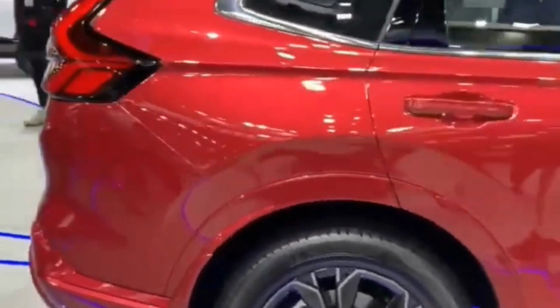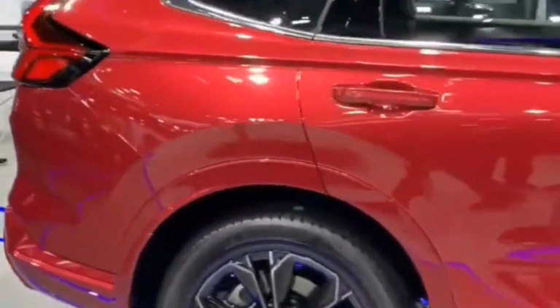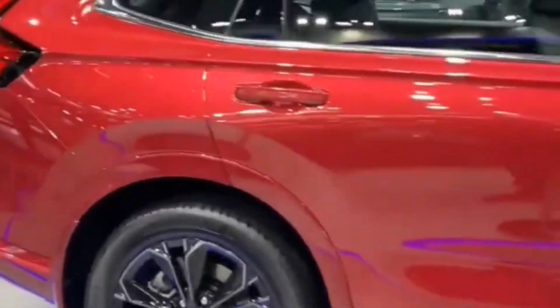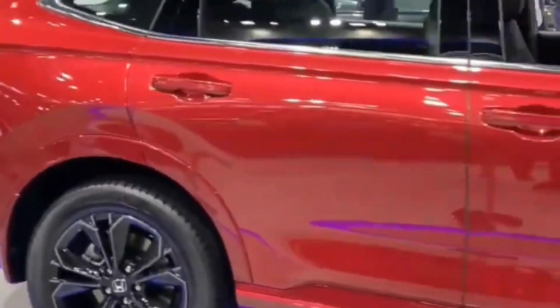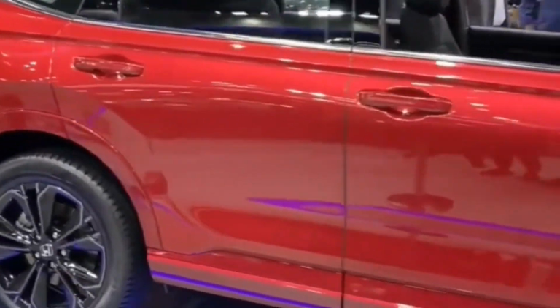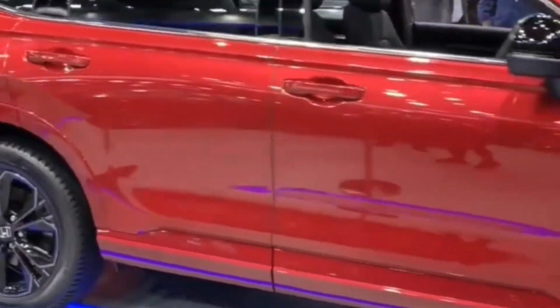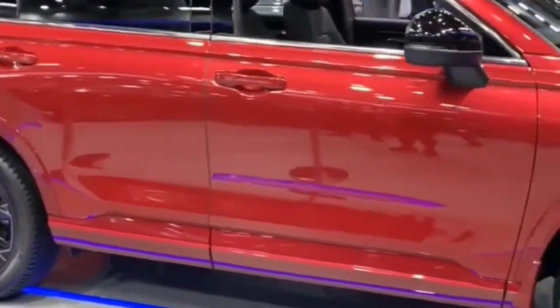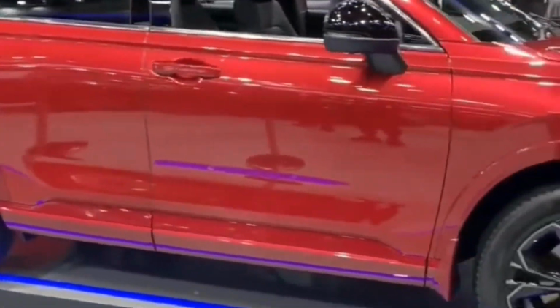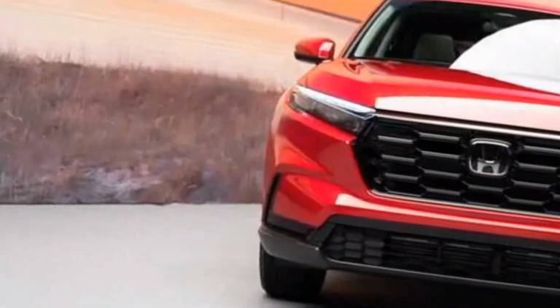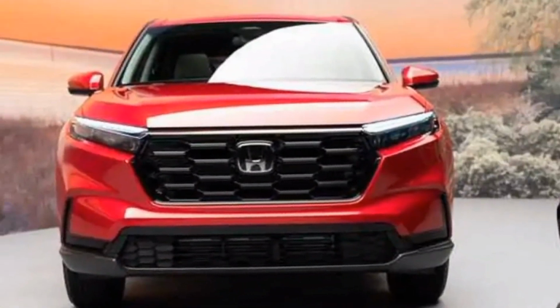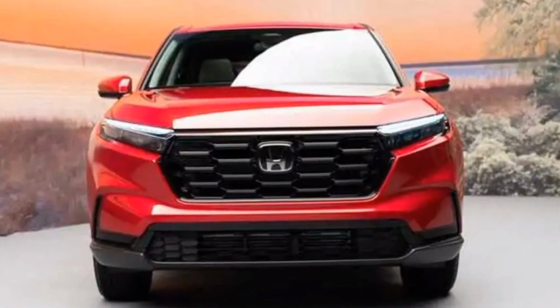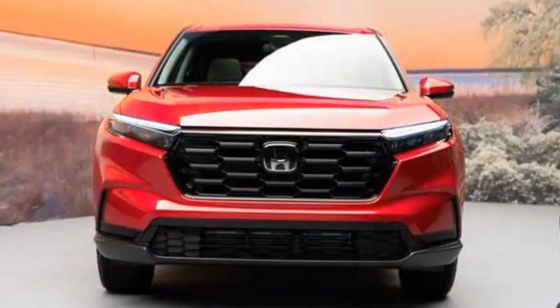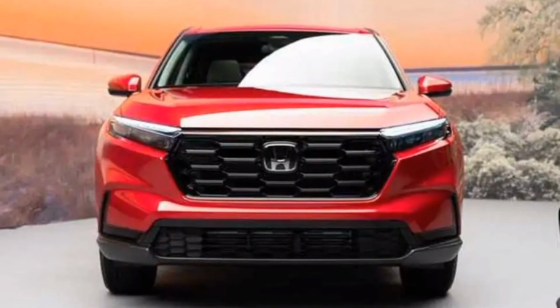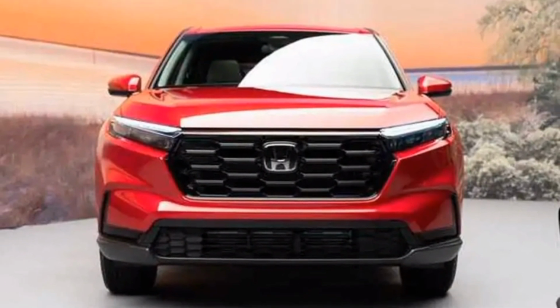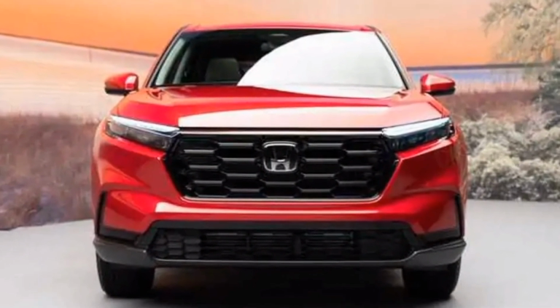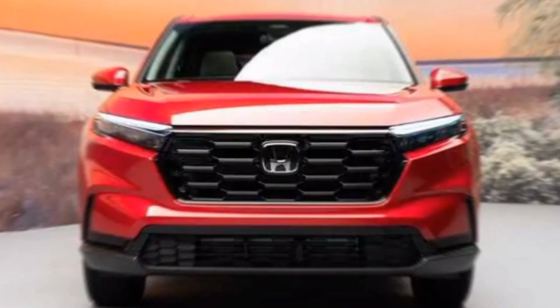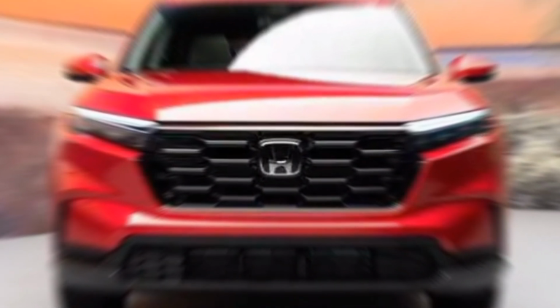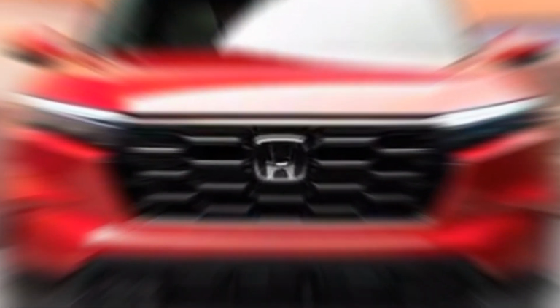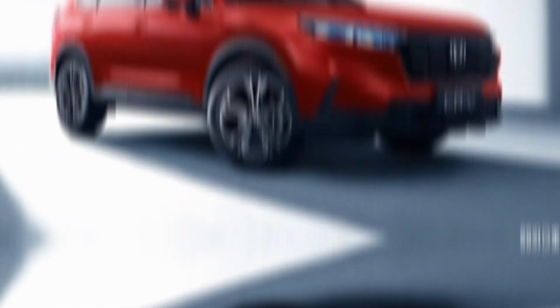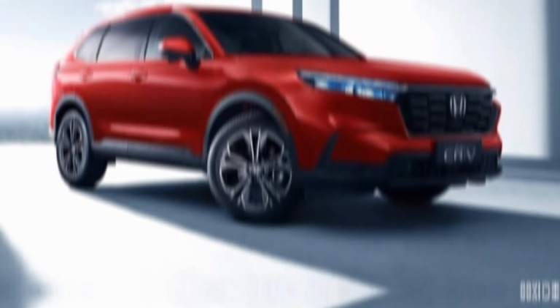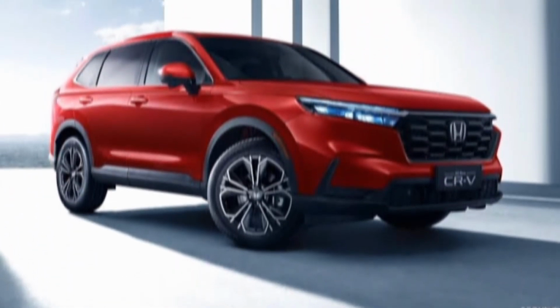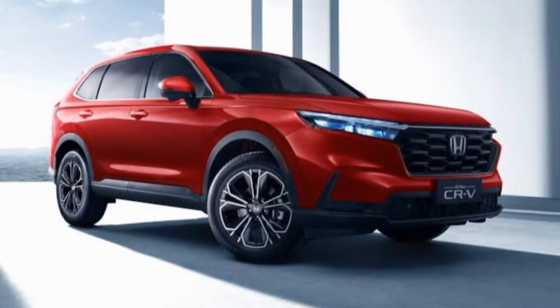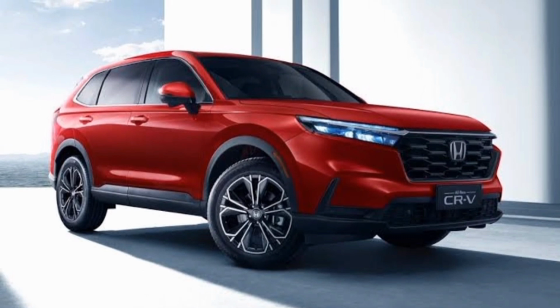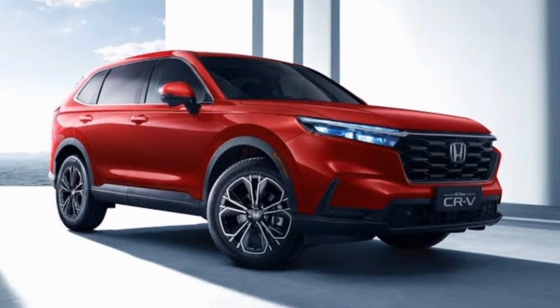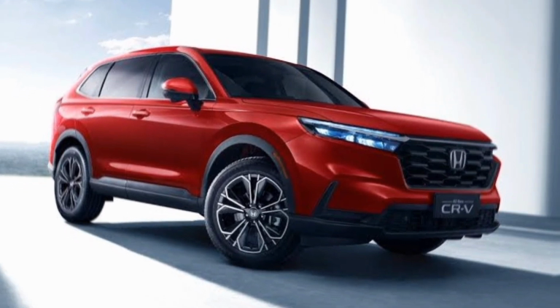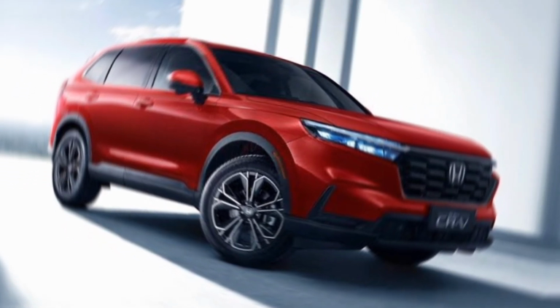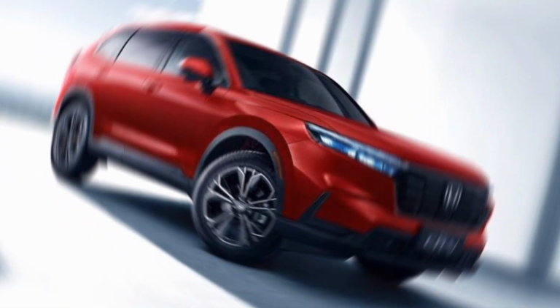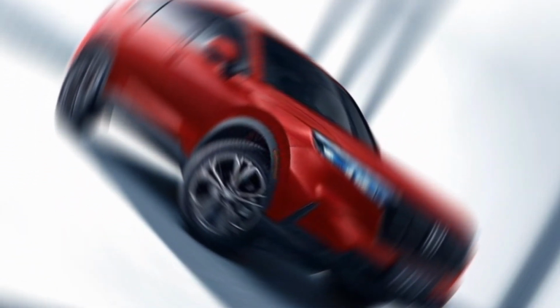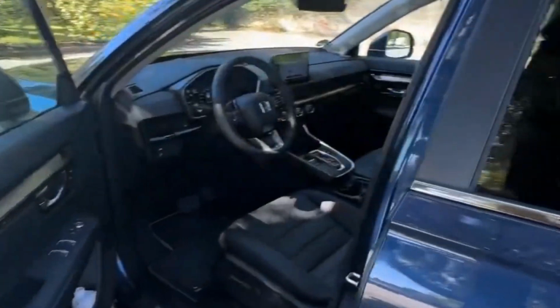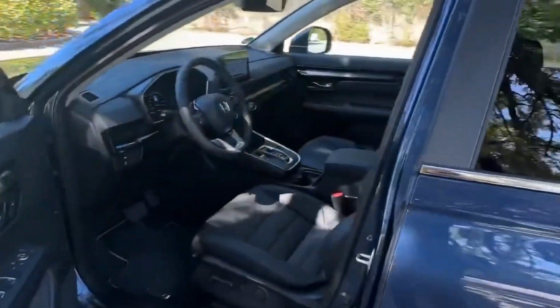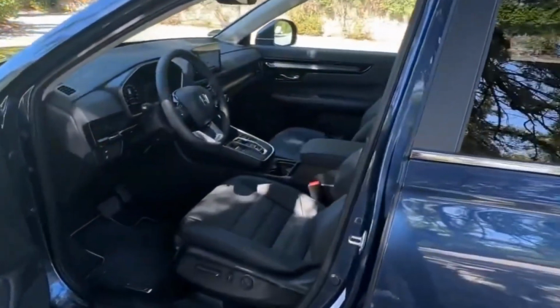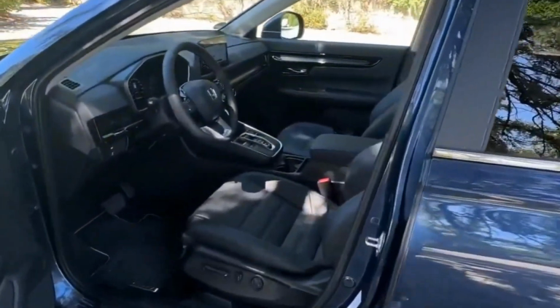The new Sport L trim level adds gloss black exterior accents and 19-inch alloy wheels. The interior of the 2024 CR-V has also been updated with a new dashboard design and new materials.